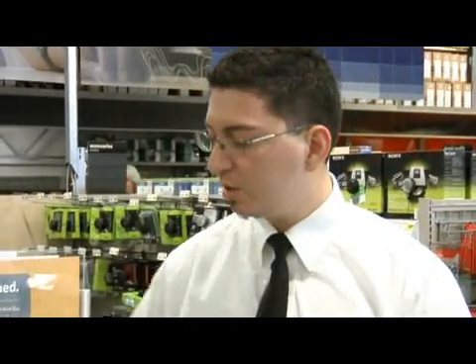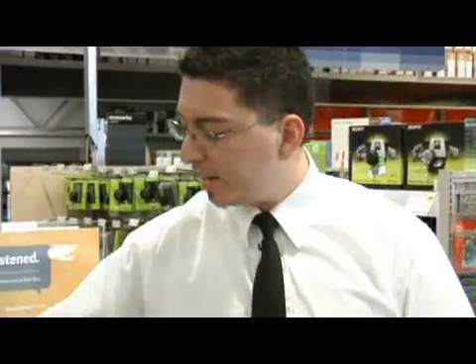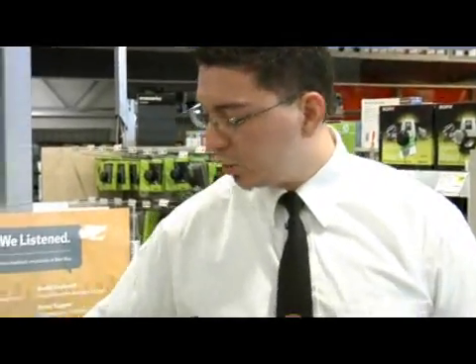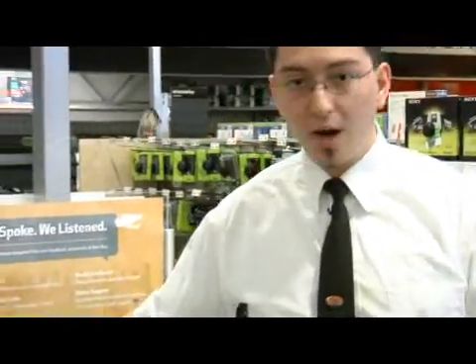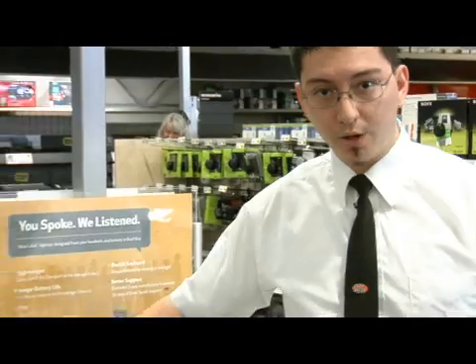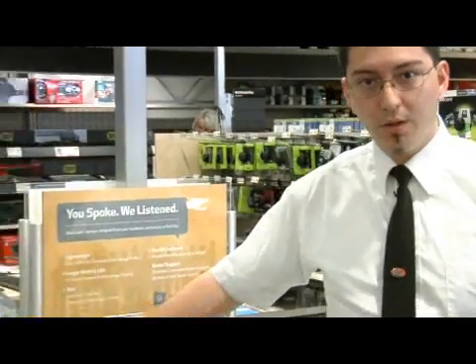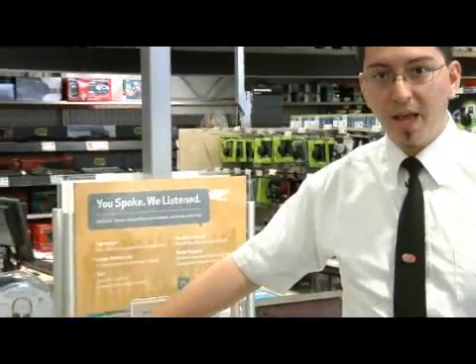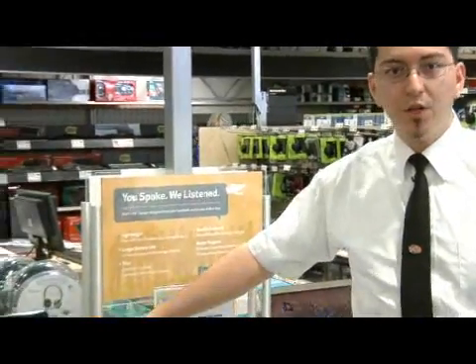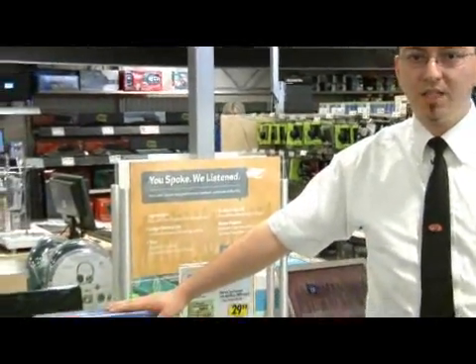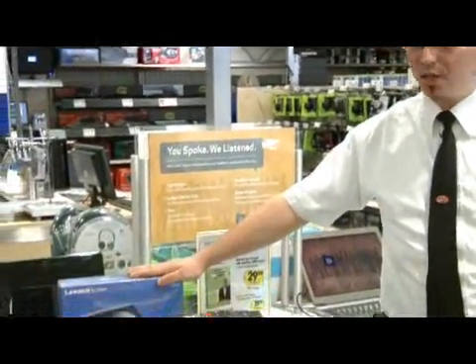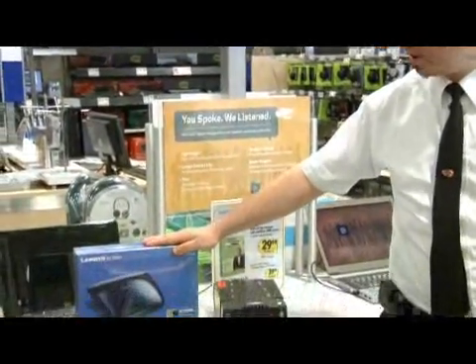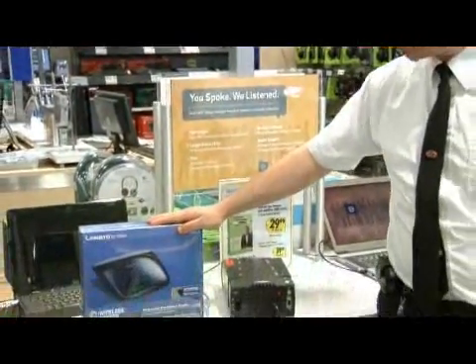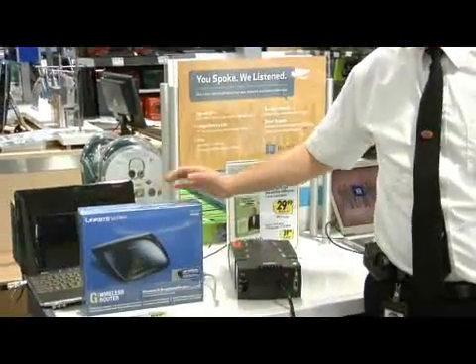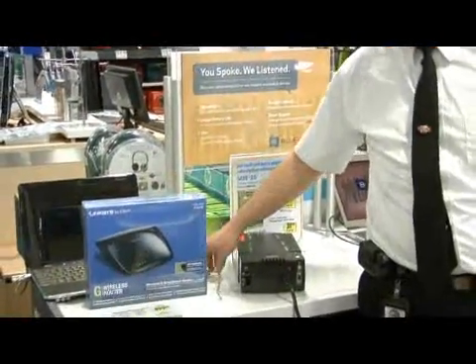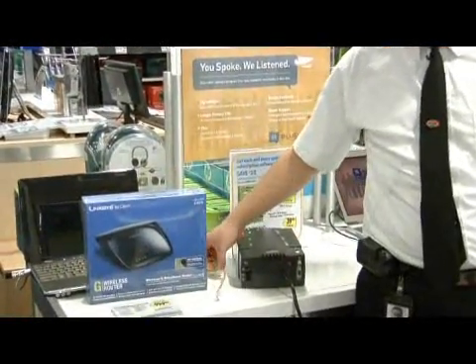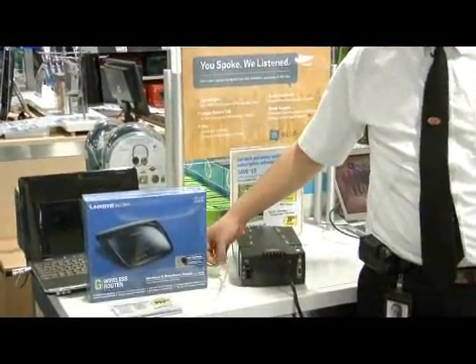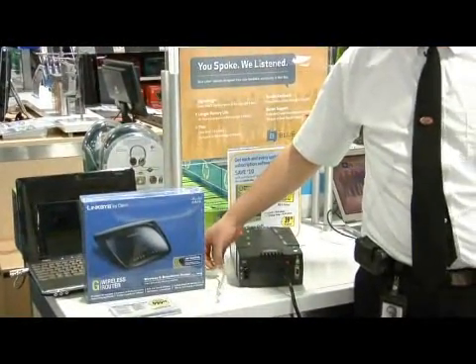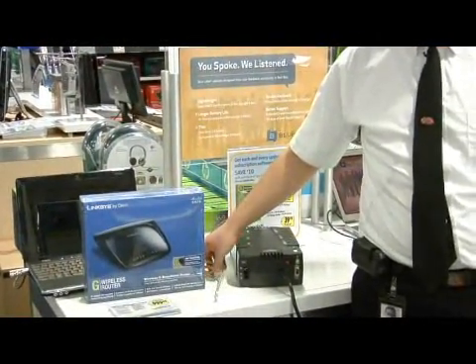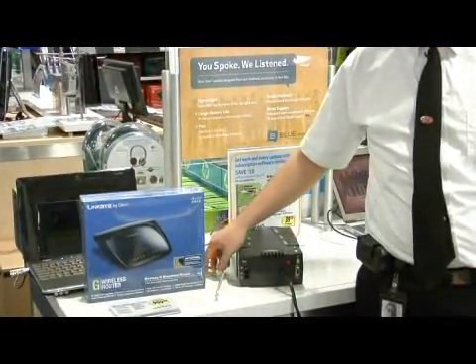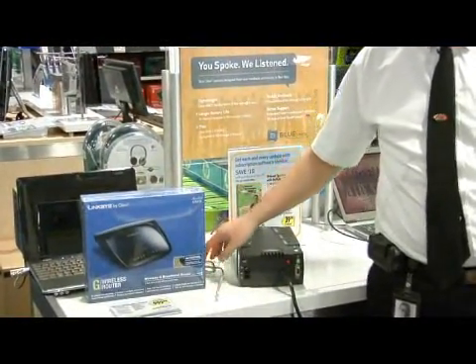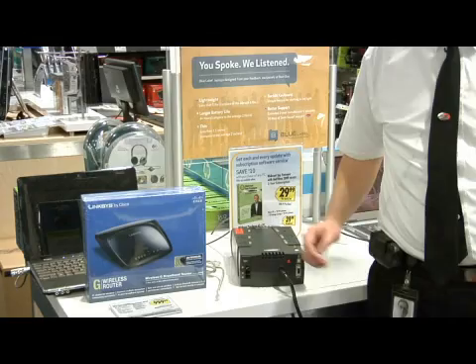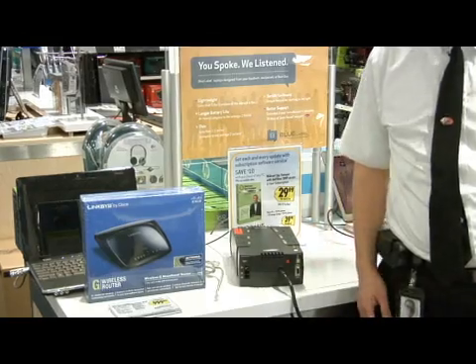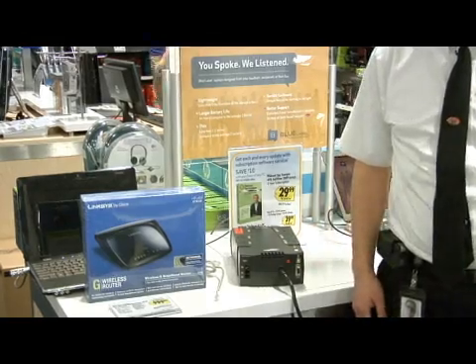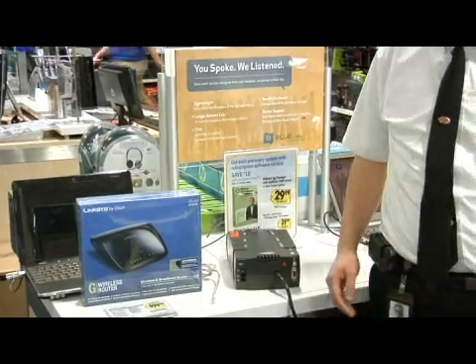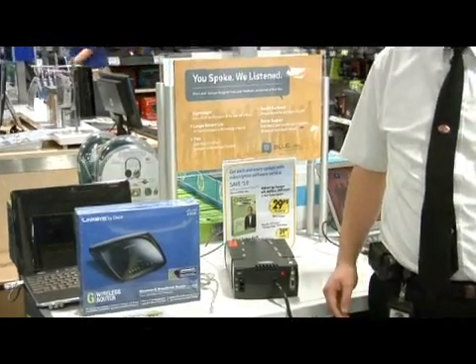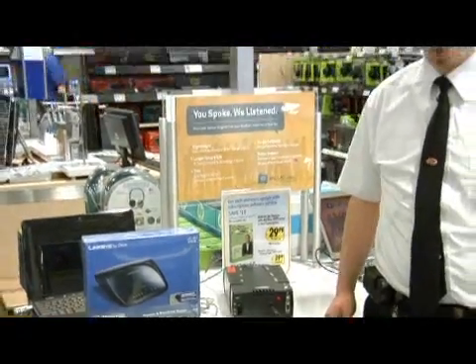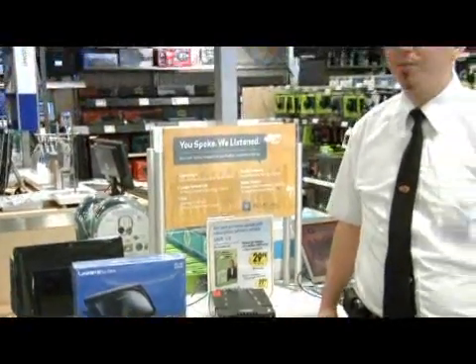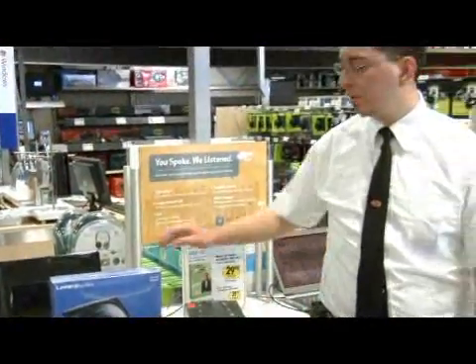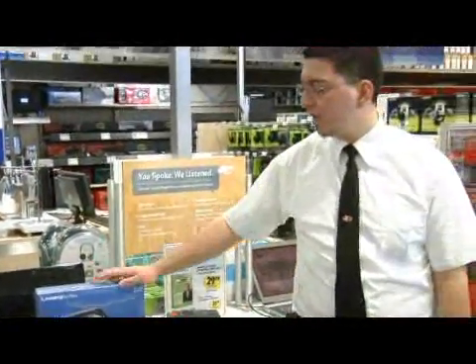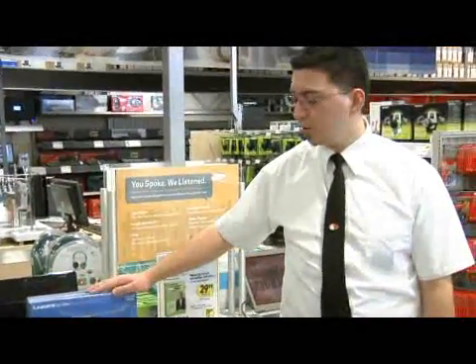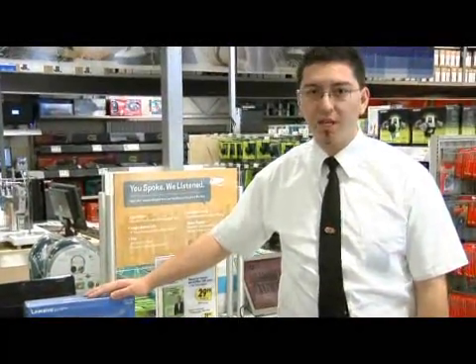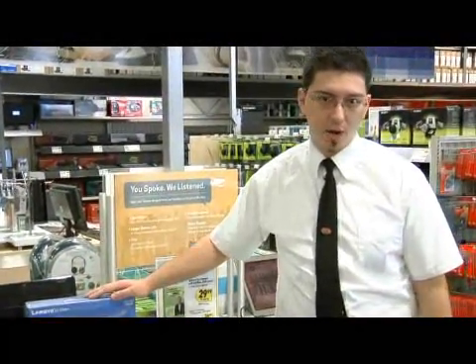To do that, you'll need a wireless router, and everything you've got to get started is right in the box. You connect an Ethernet cable to the computer that you need if it's wired, or if you want to connect it to a wireless computer, you do that through the settings in the router.